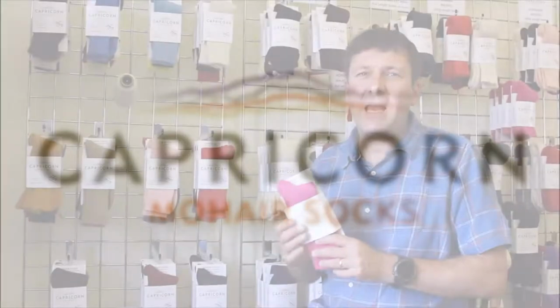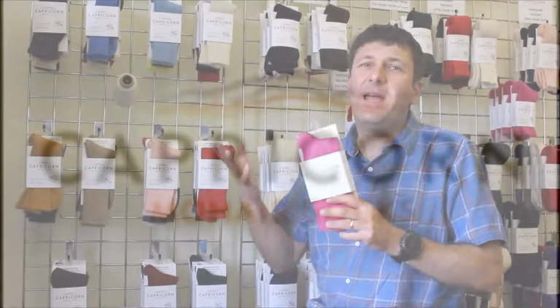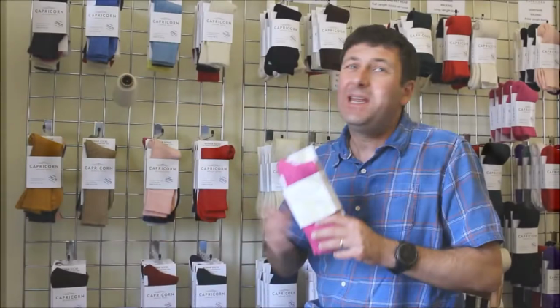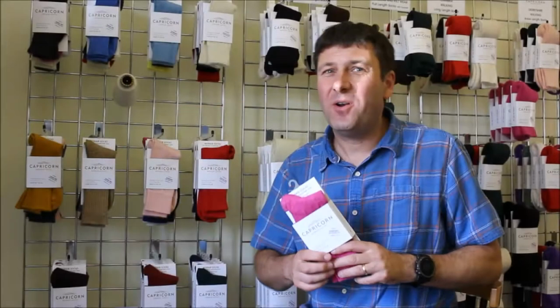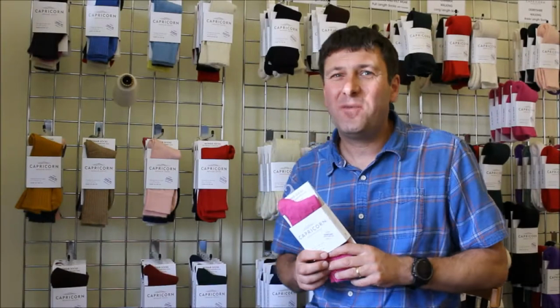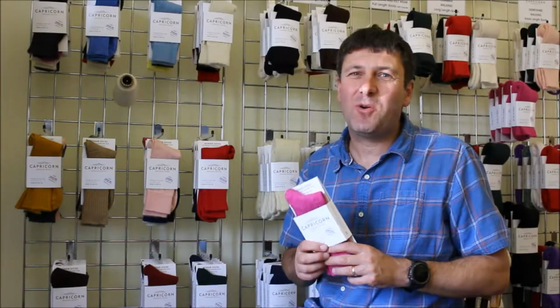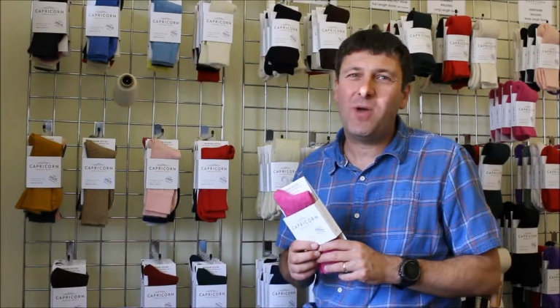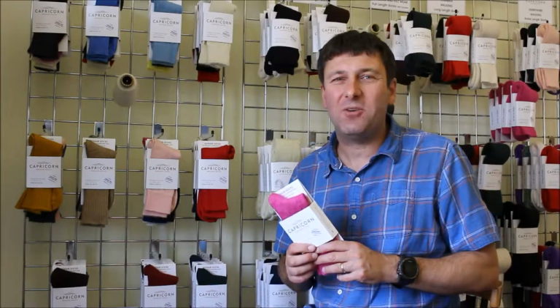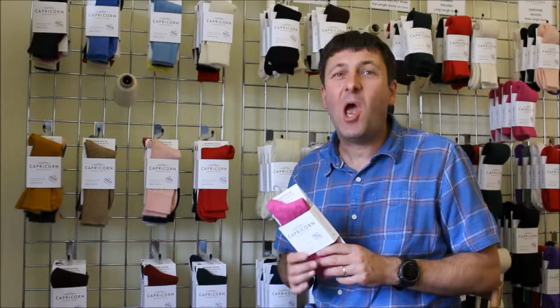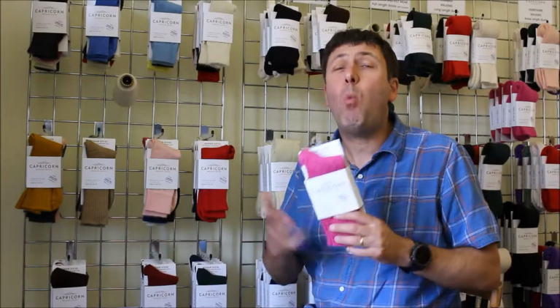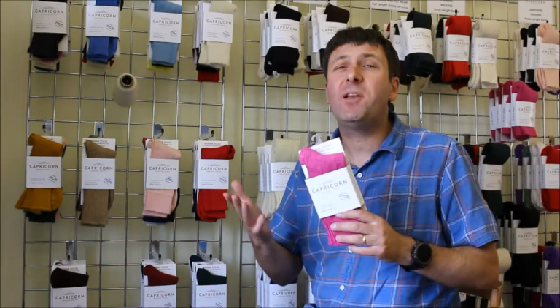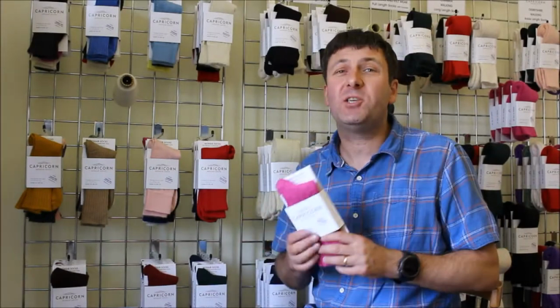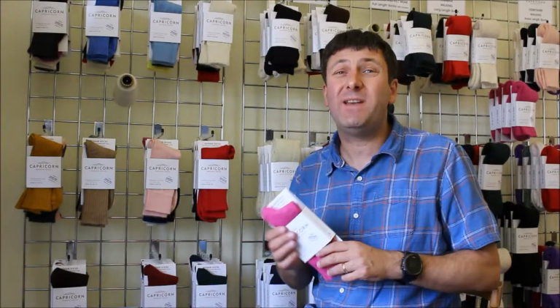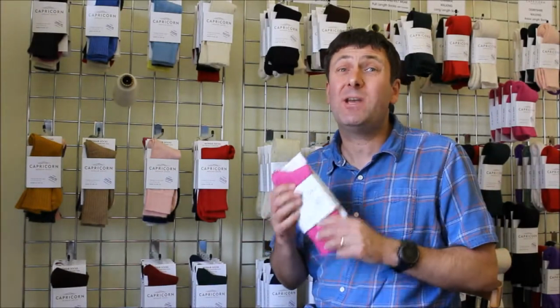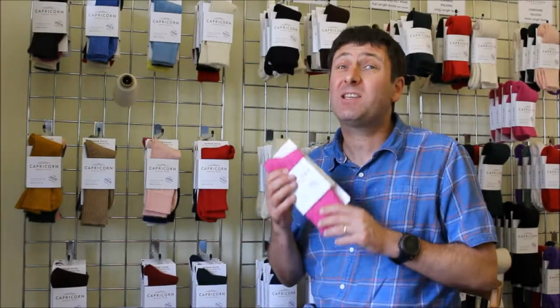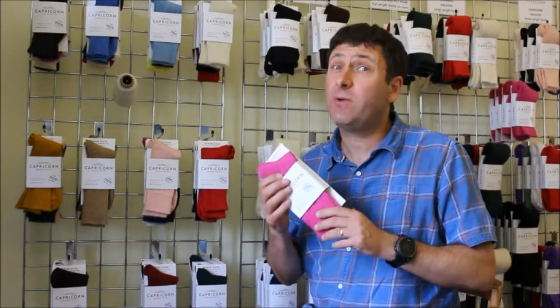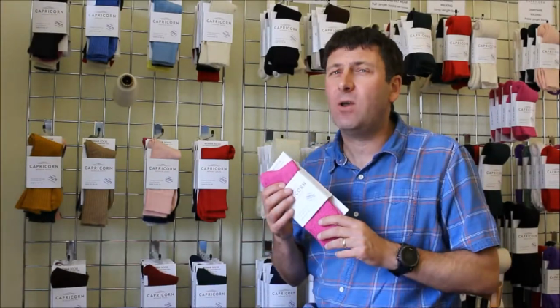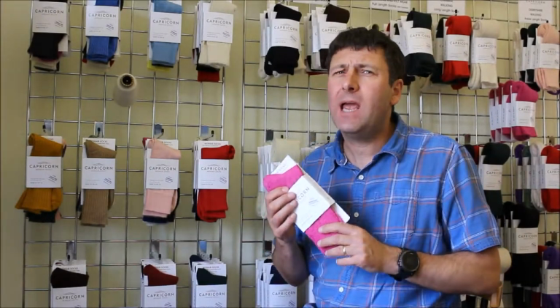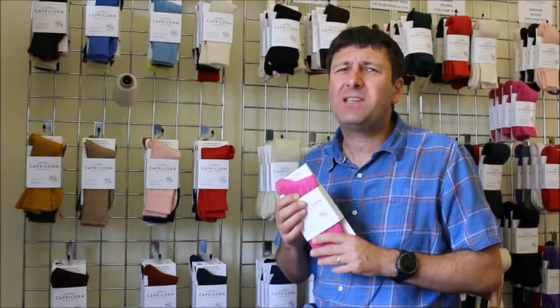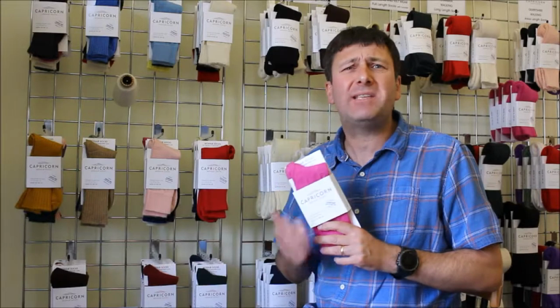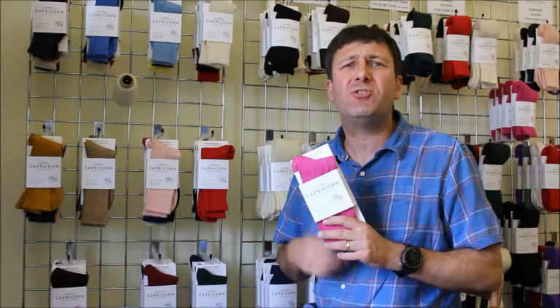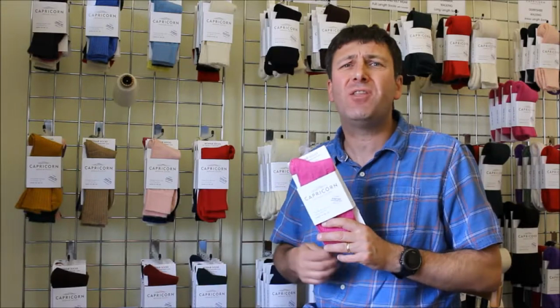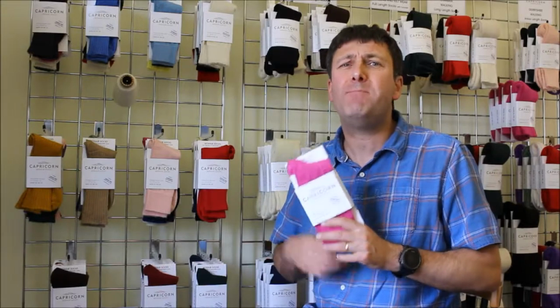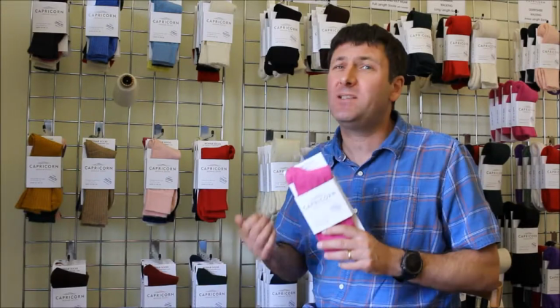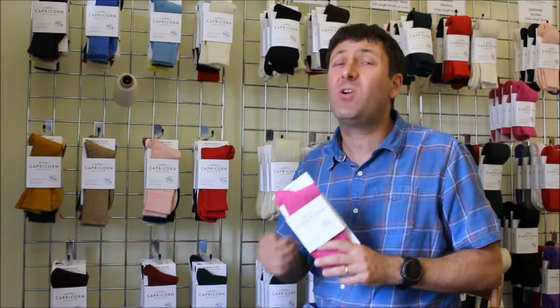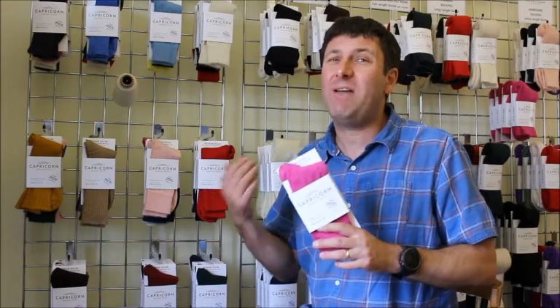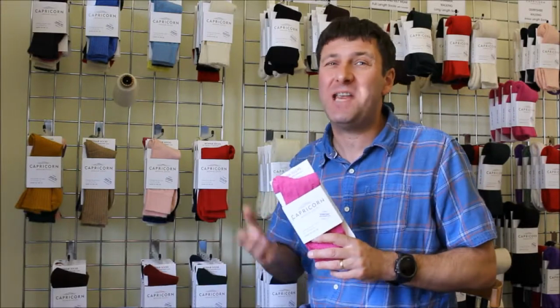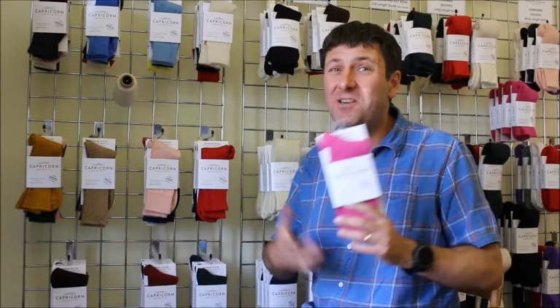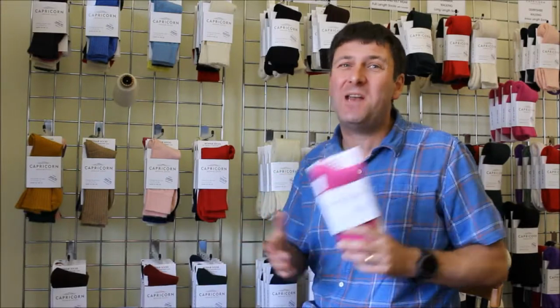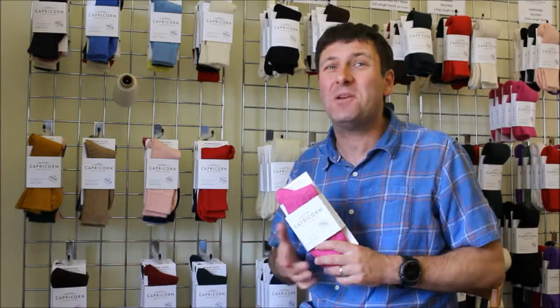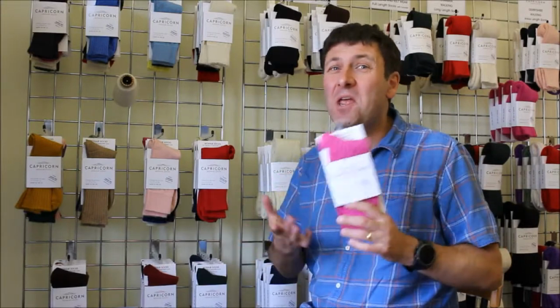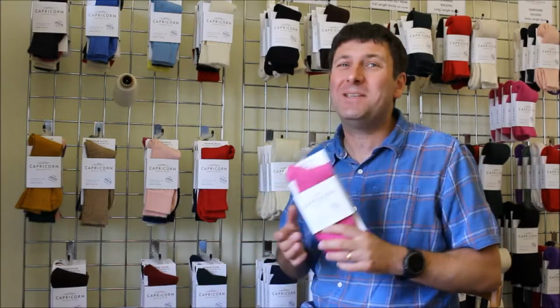Hello, it's John from Capricorn Mohair Socks. In this short video, we're going to look at our Surrey sock. Our Surrey is our traditional thin business sock or everyday sock — it starts off in our world as a business sock.